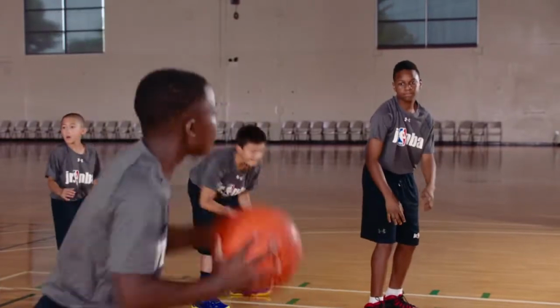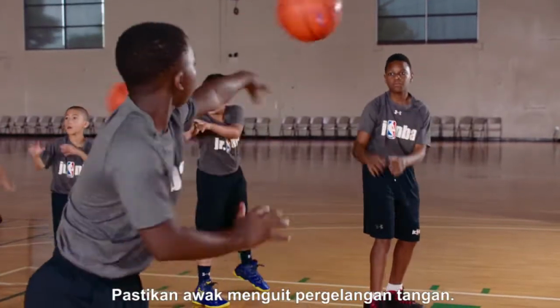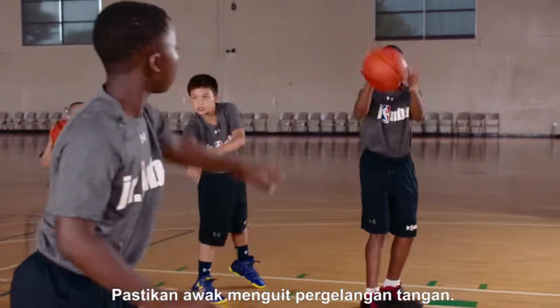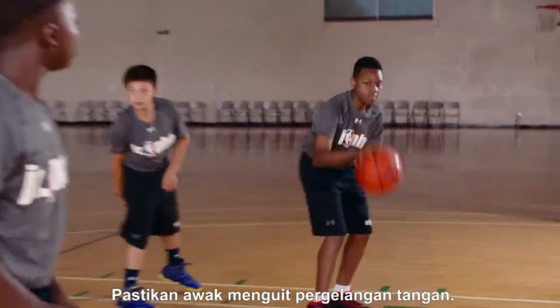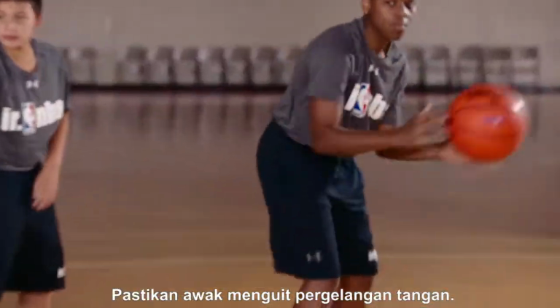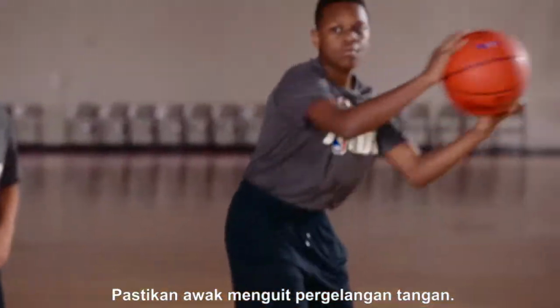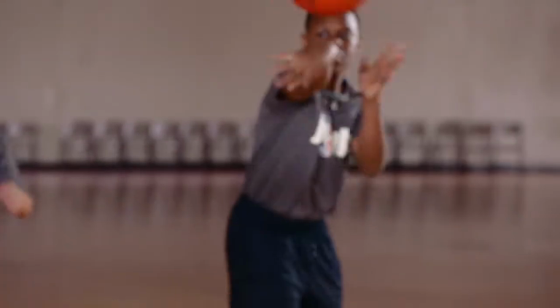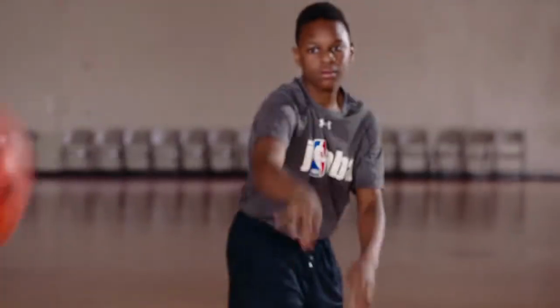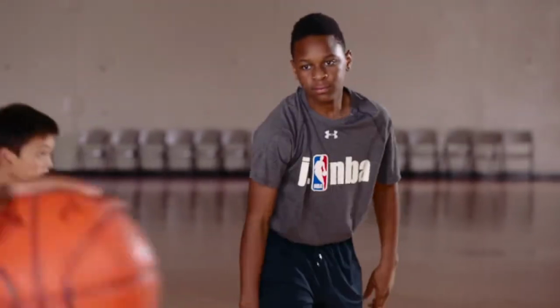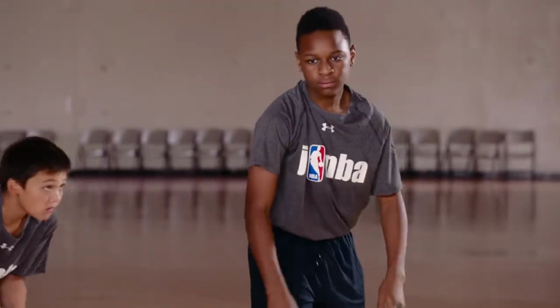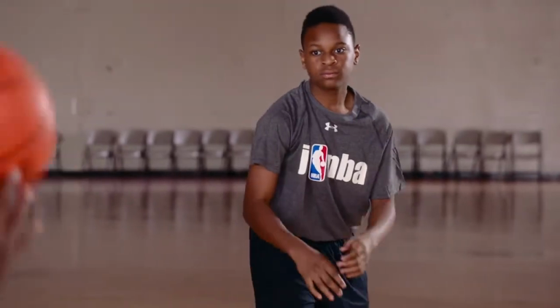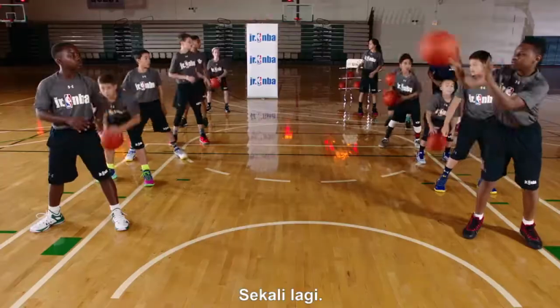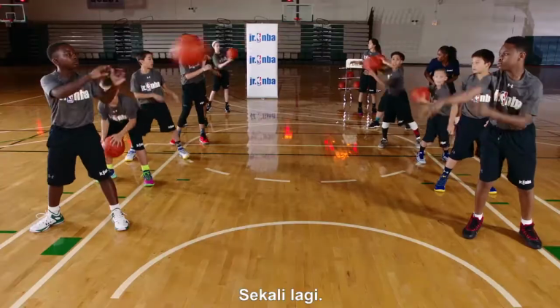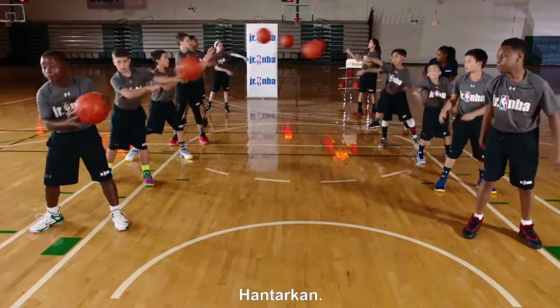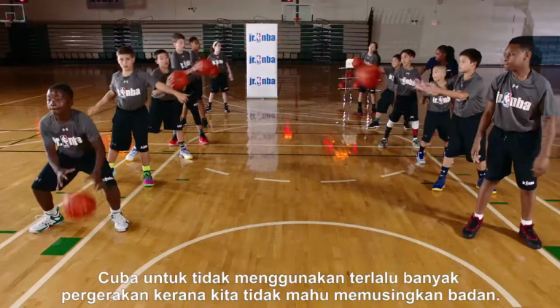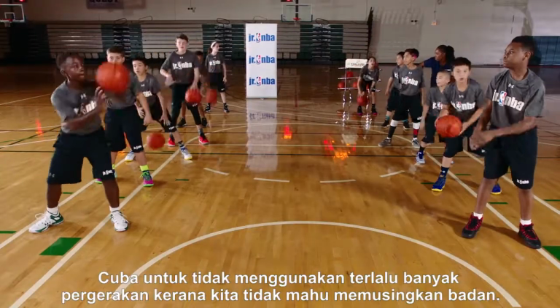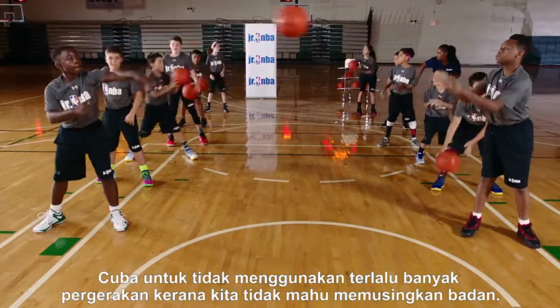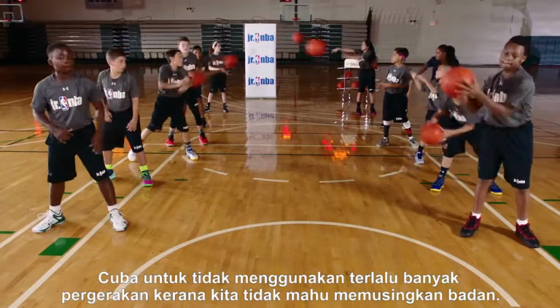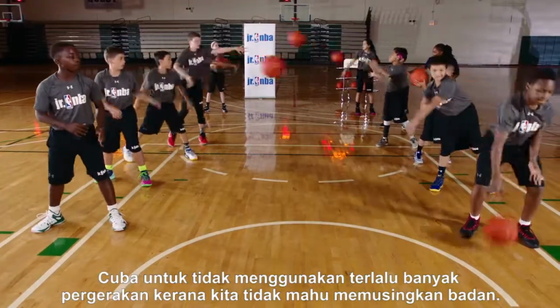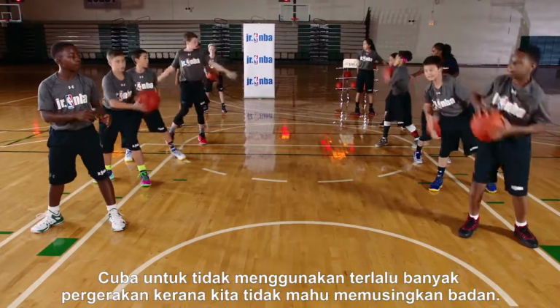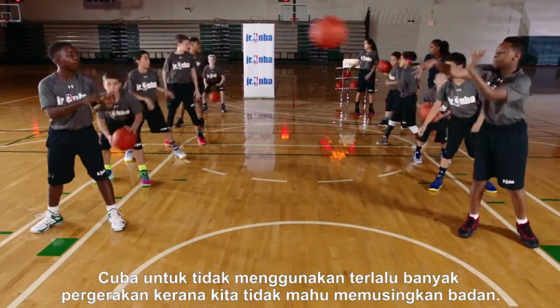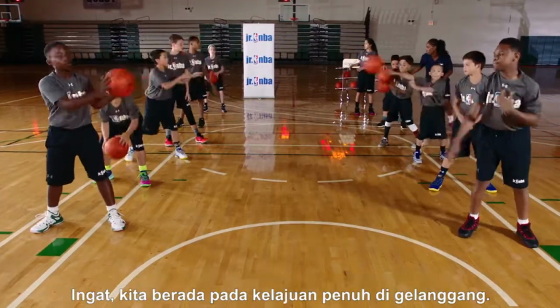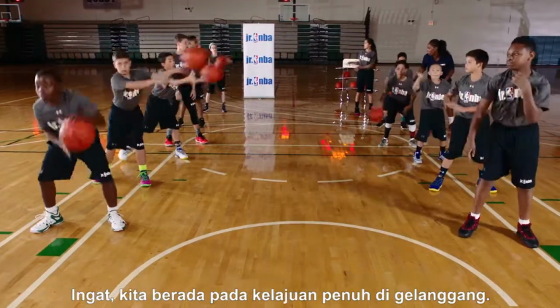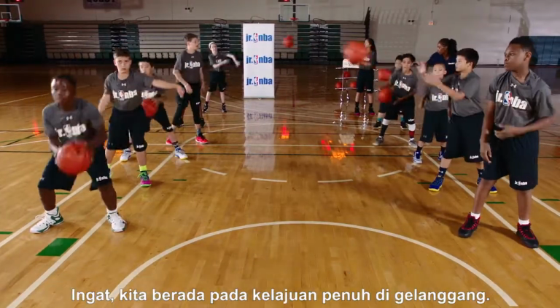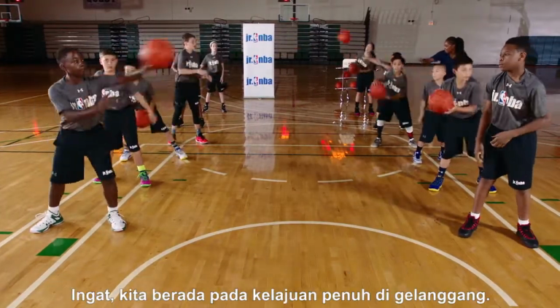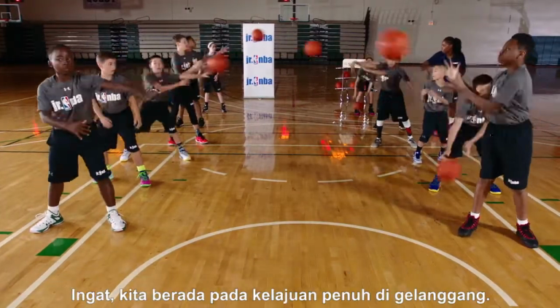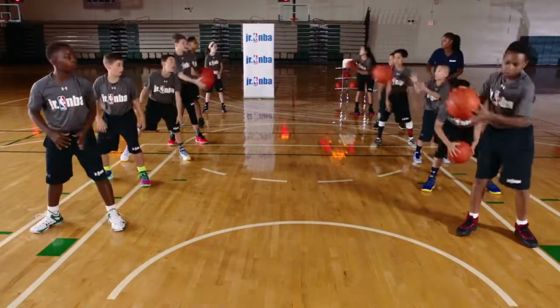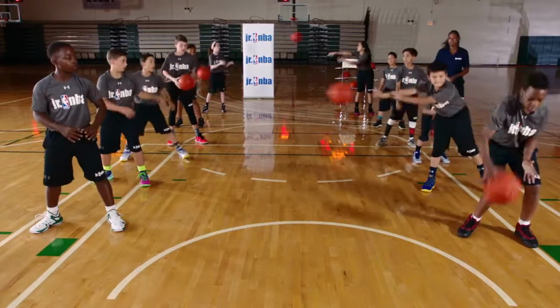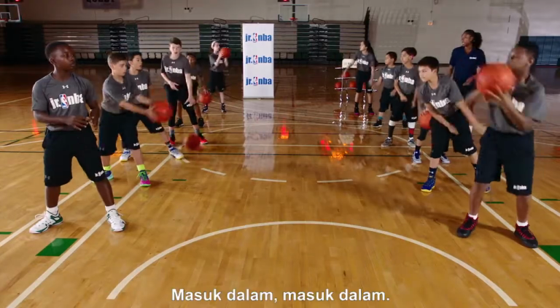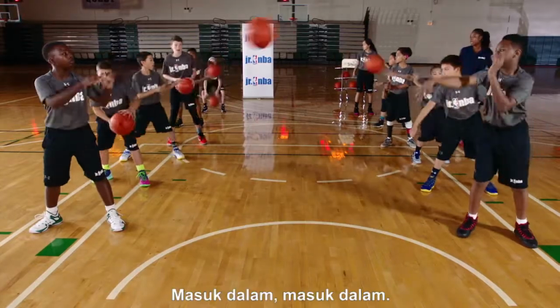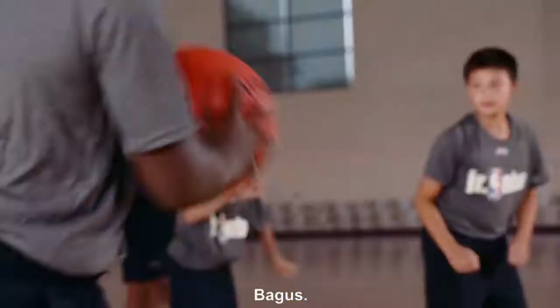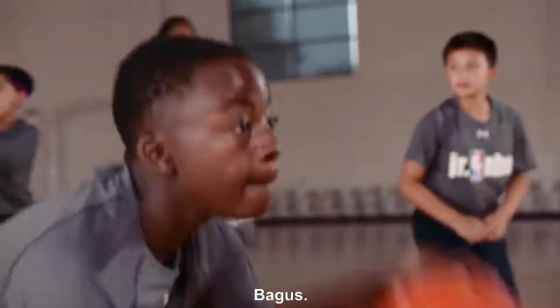Make sure you're flicking the wrist to your person. Throw it out. Try not to use it so much, because we don't want to turn our body. Remember, we're going full speed down the court. Get in there — good job.